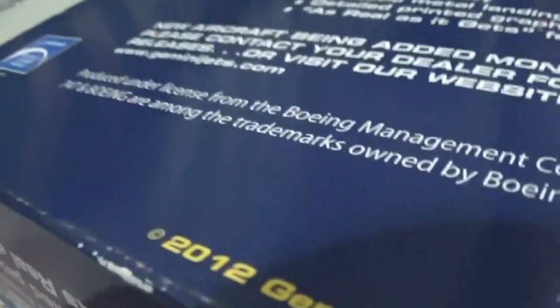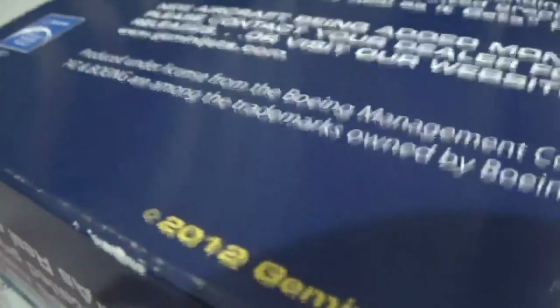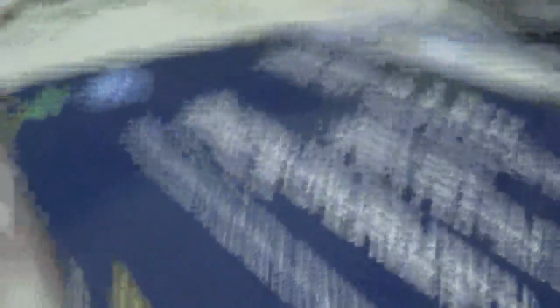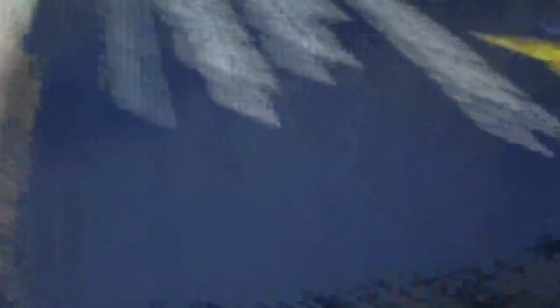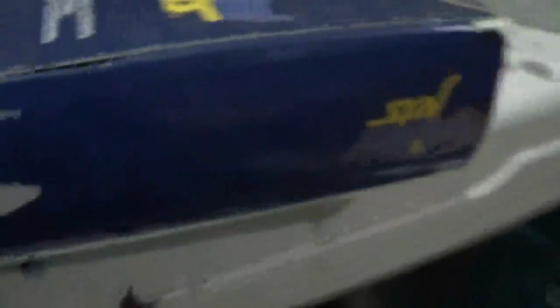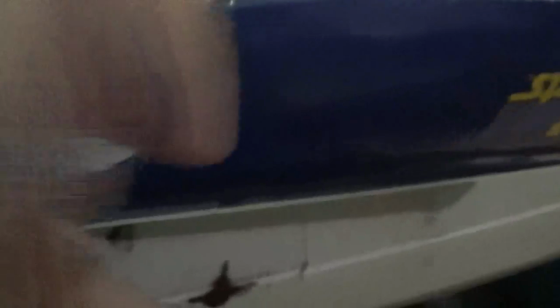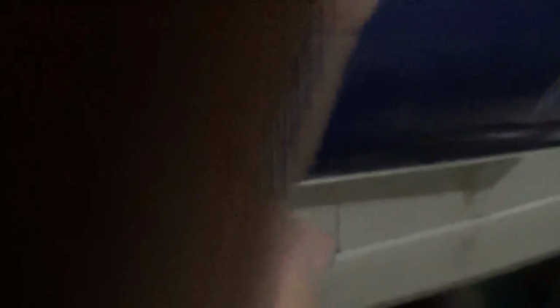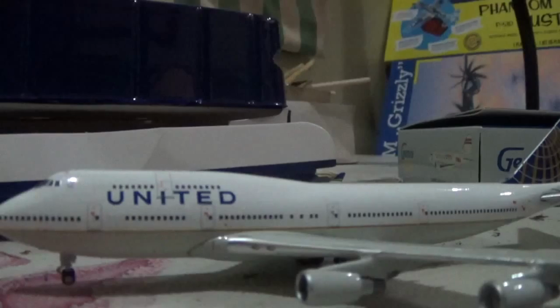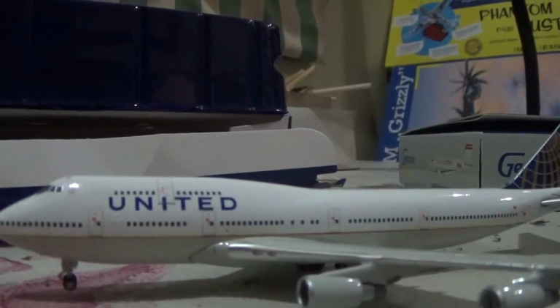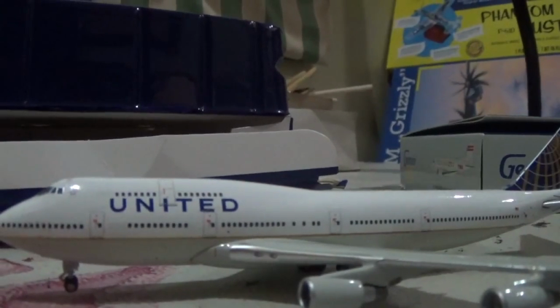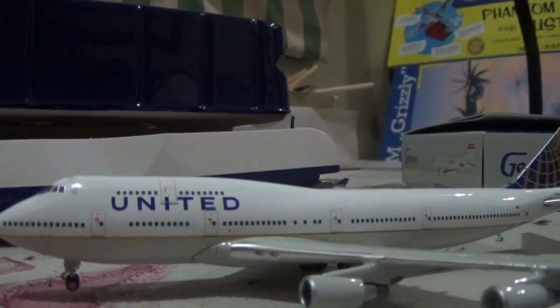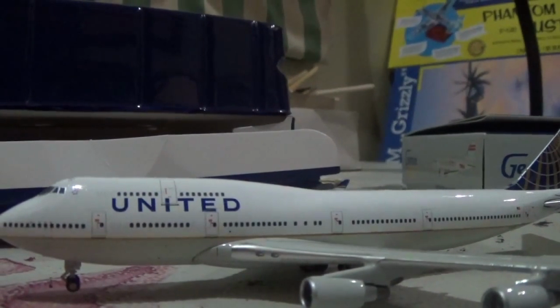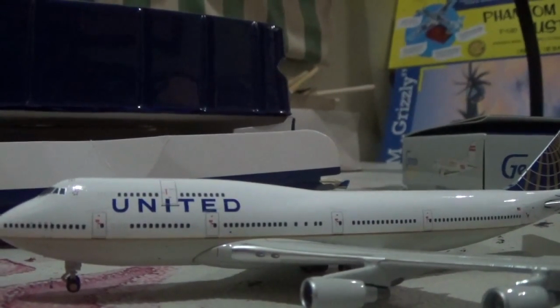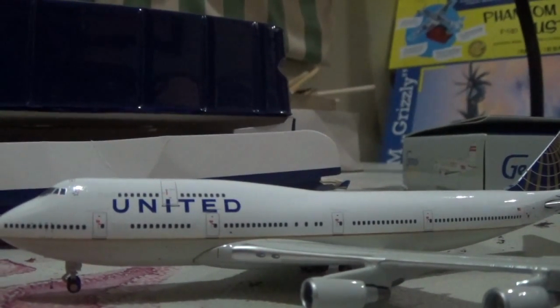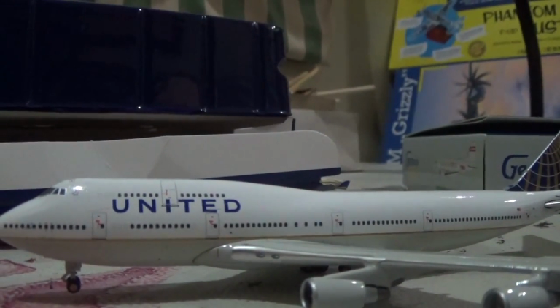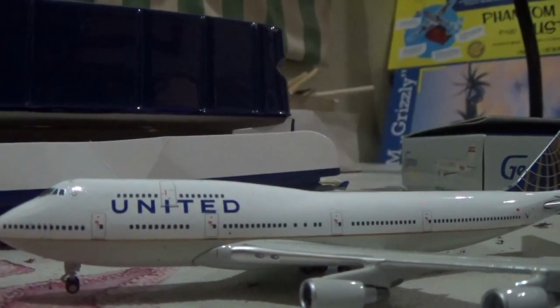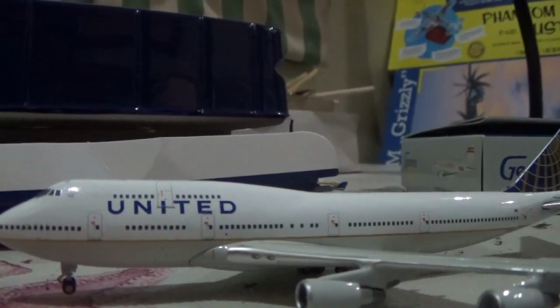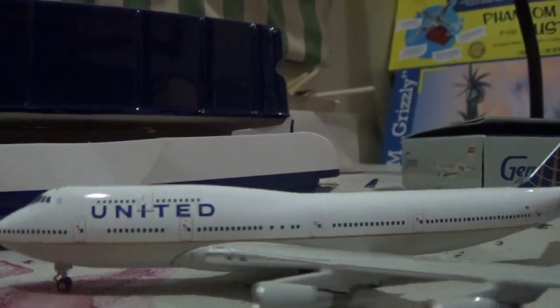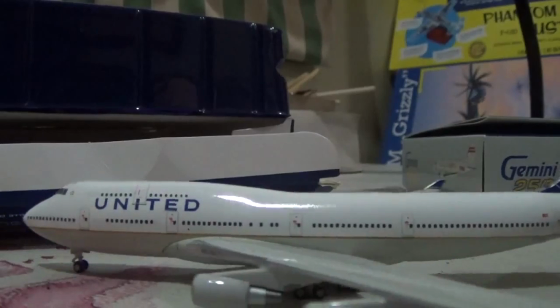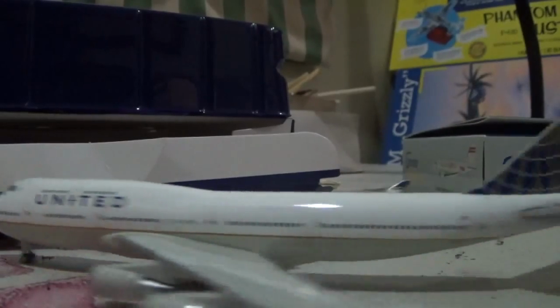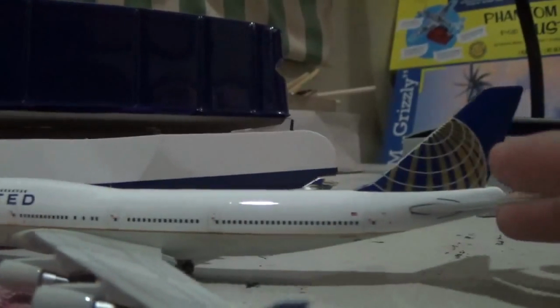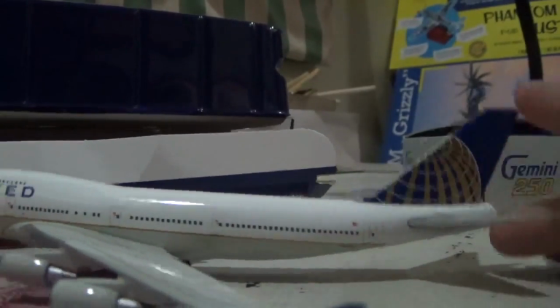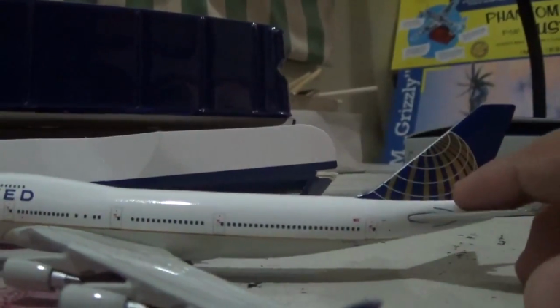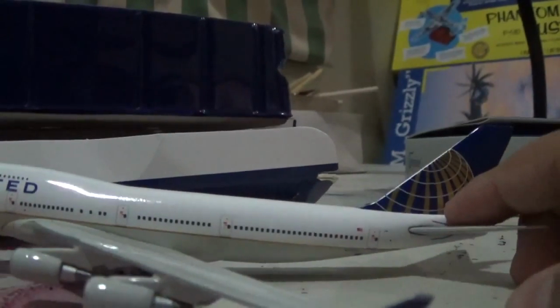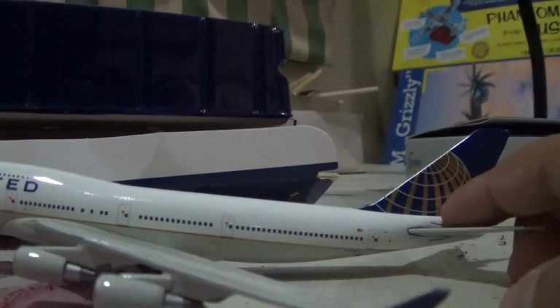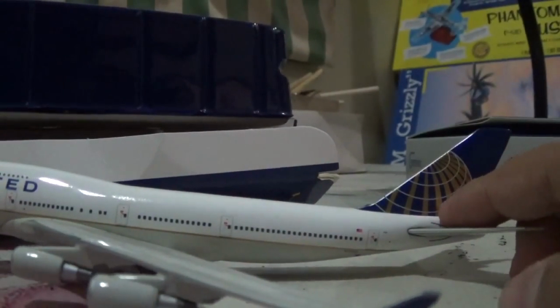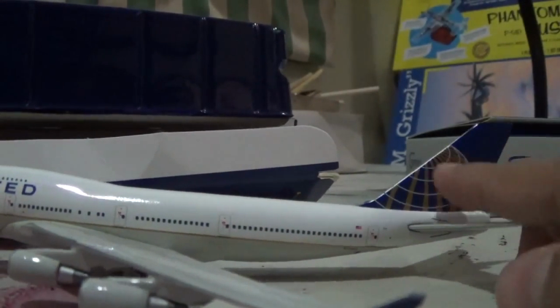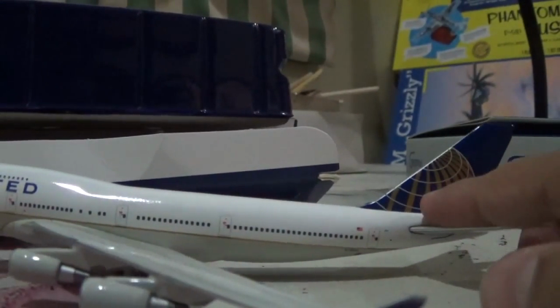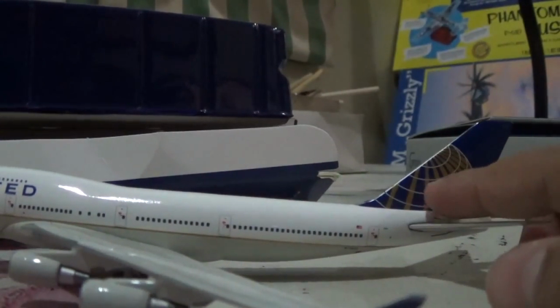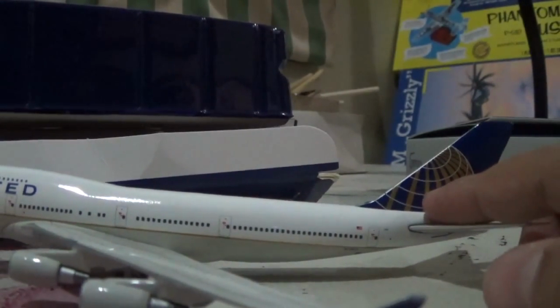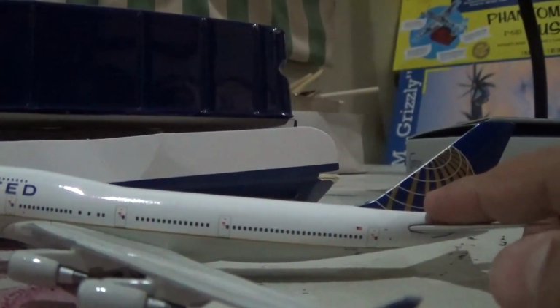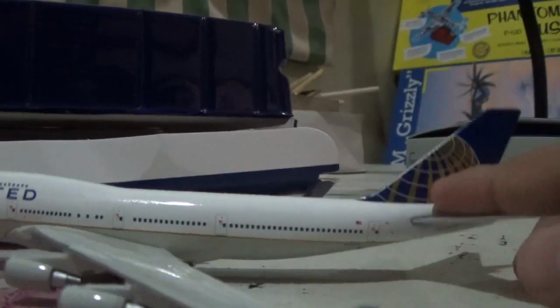Now we're going to open it. Here's the plane — I can see it's the new livery since it has the Continental logo.